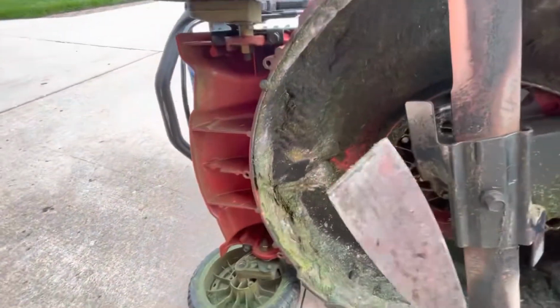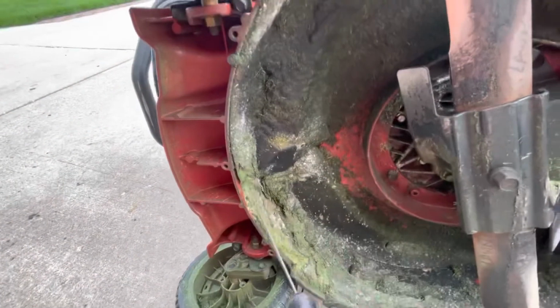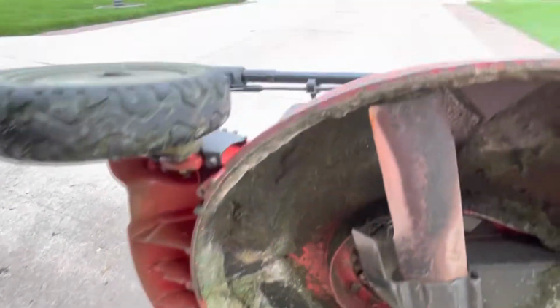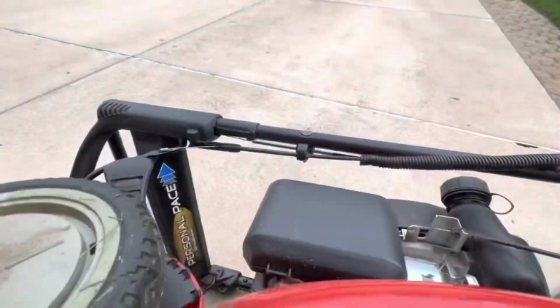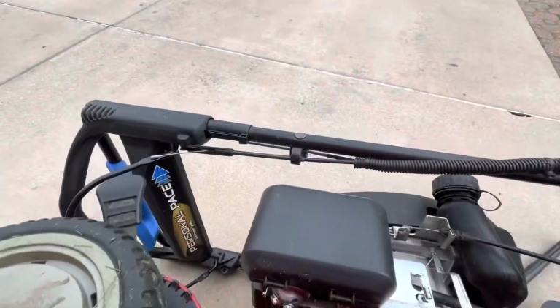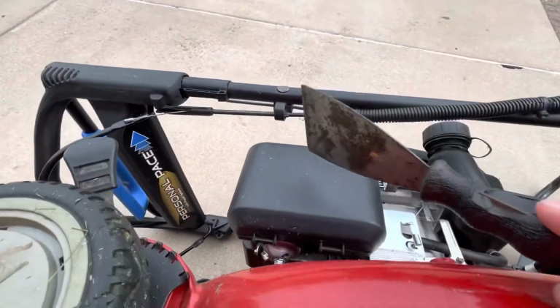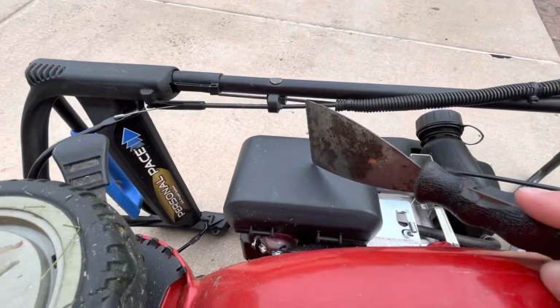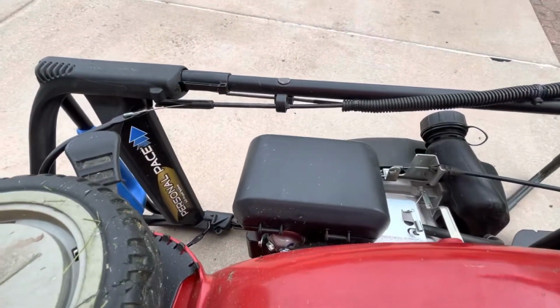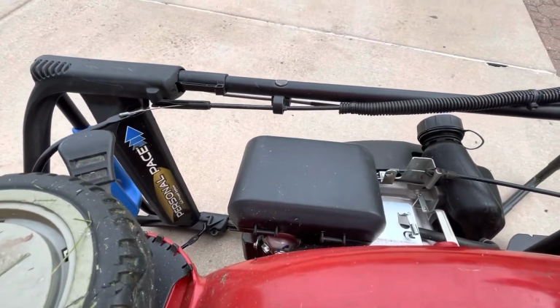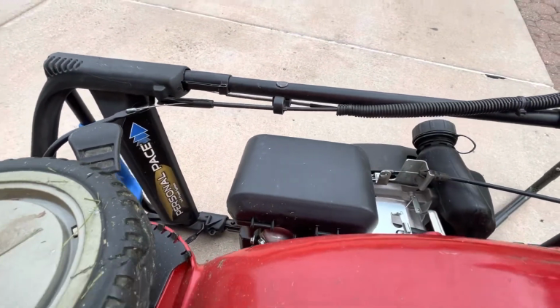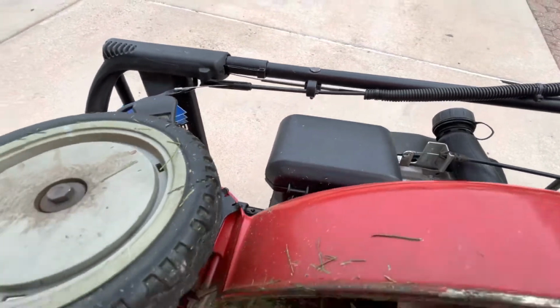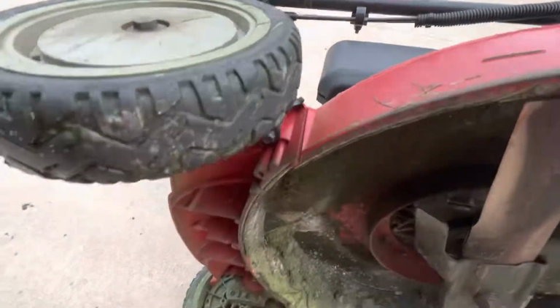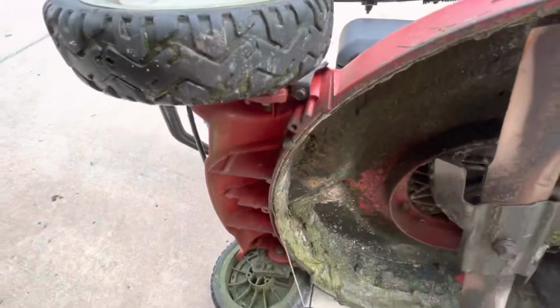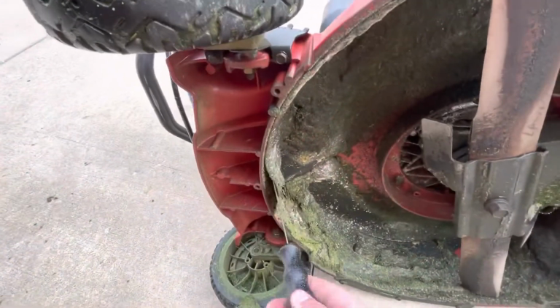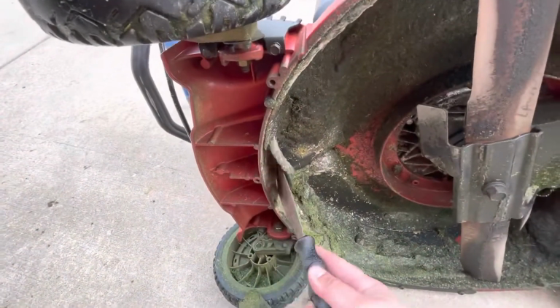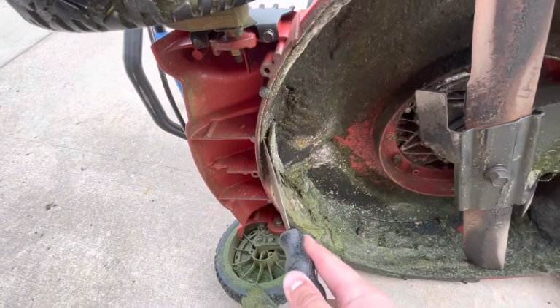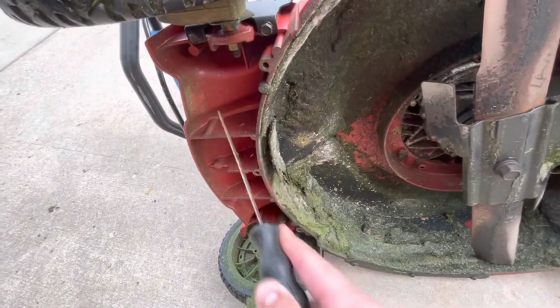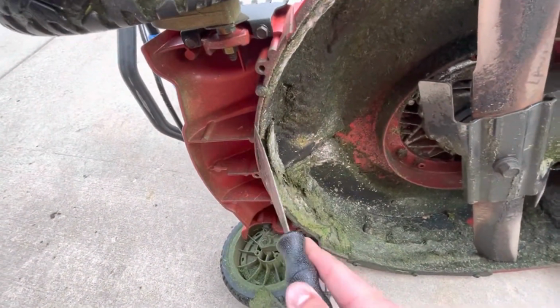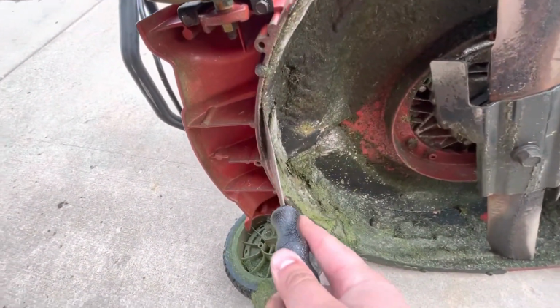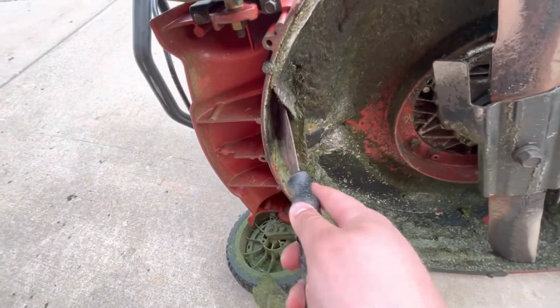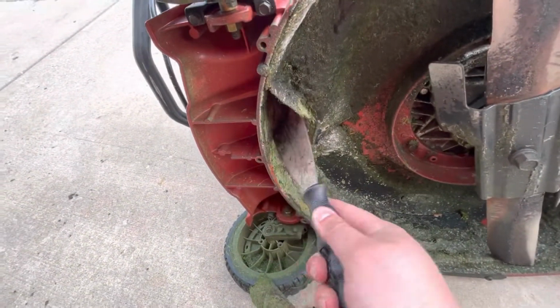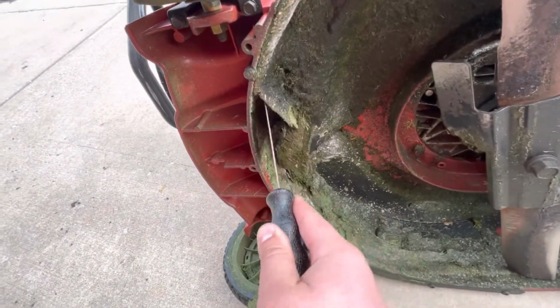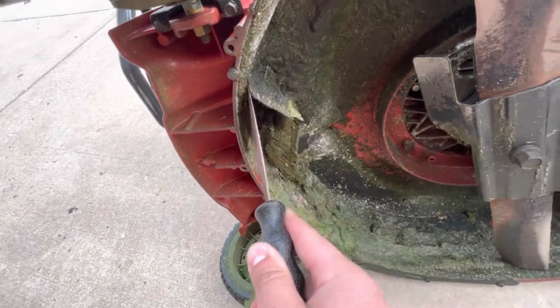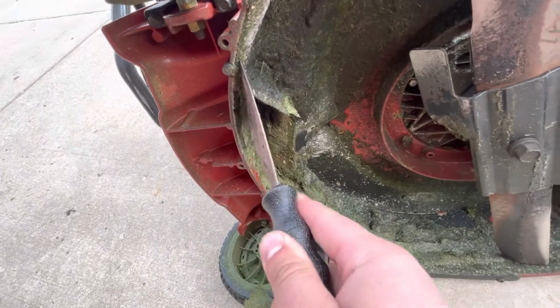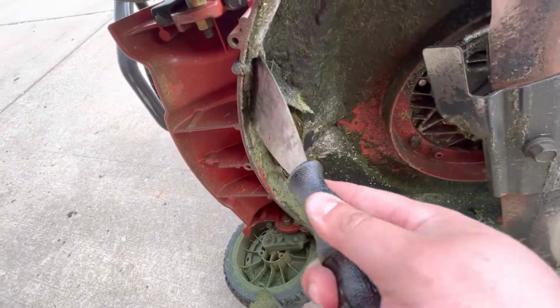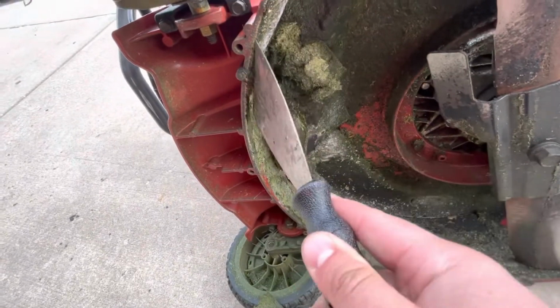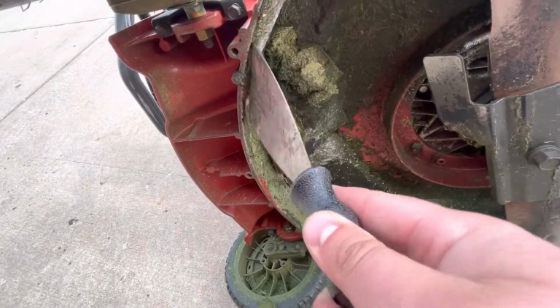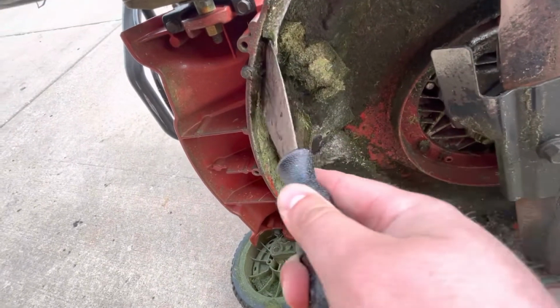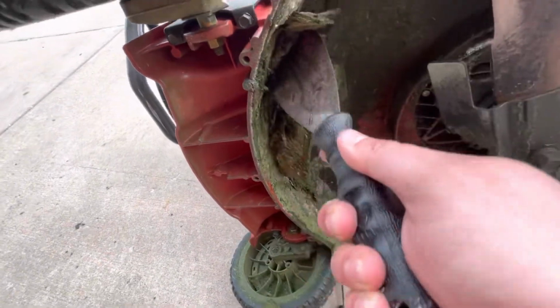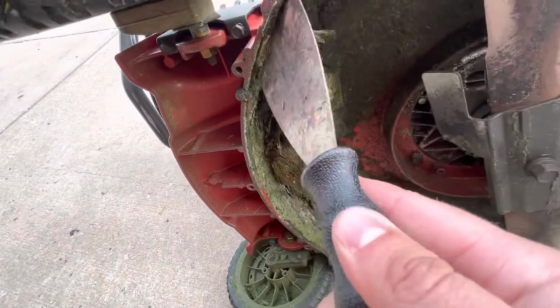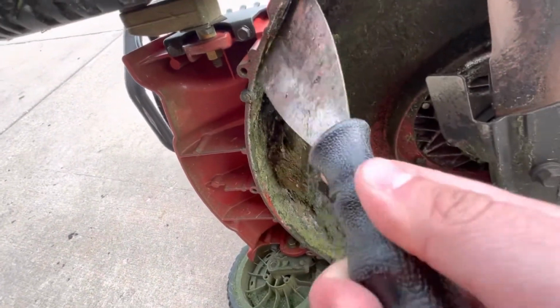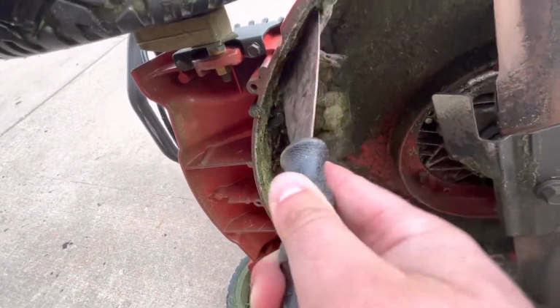The best thing to do is when you tip them, you want the air filter to be up, not down, so you don't fill it up with gas and oil and everything. And you just get in here and slice off a piece of a grass pie.